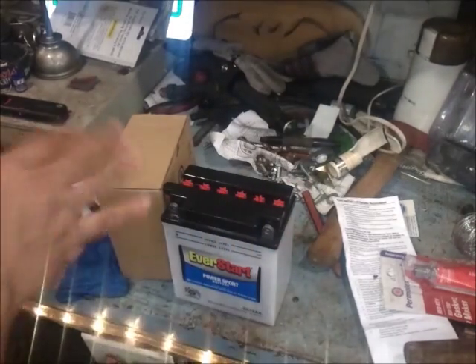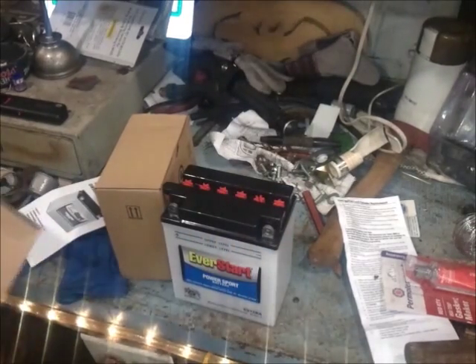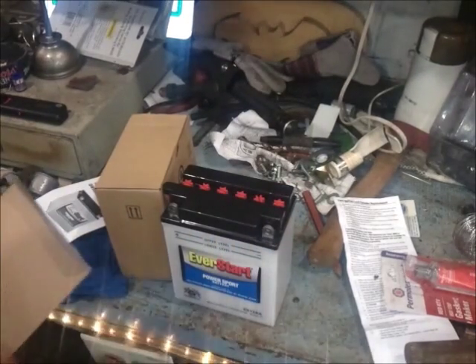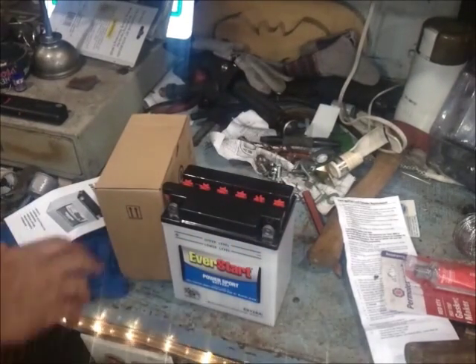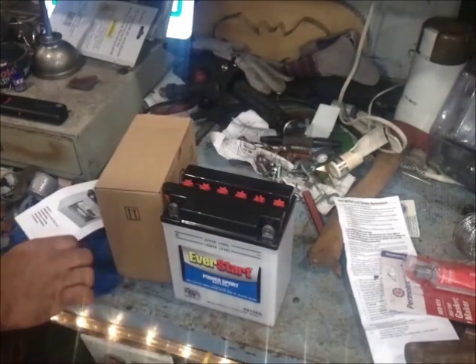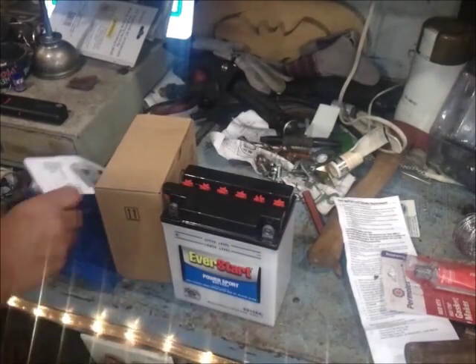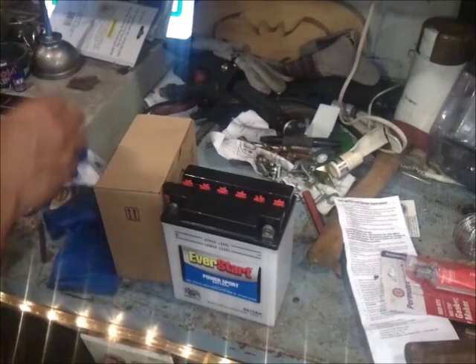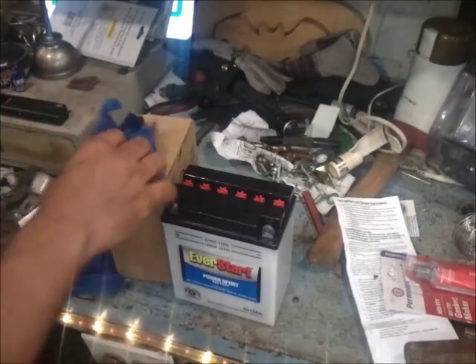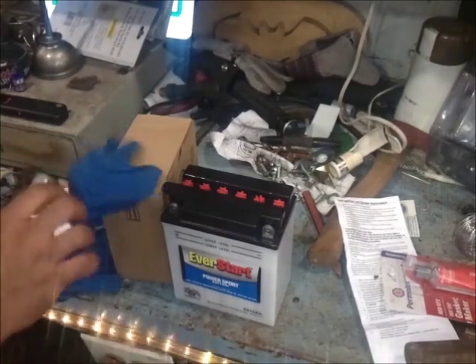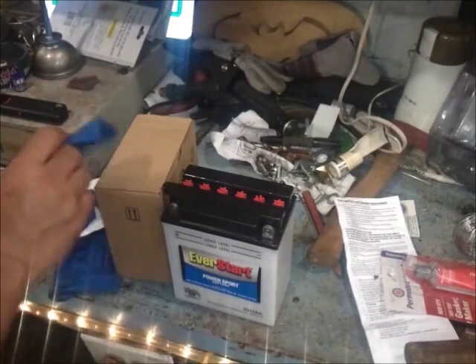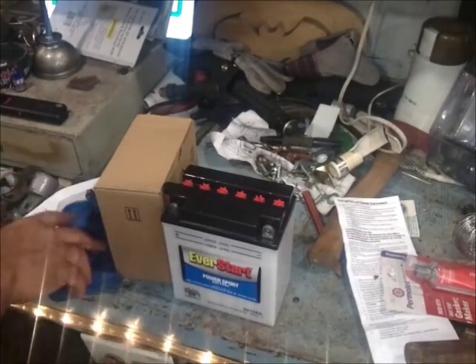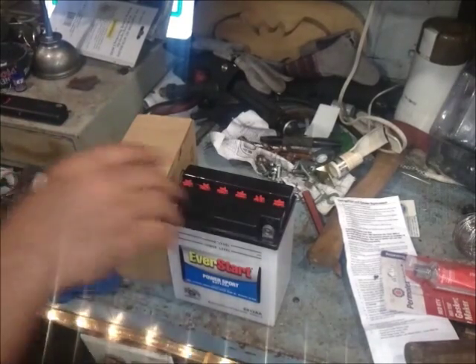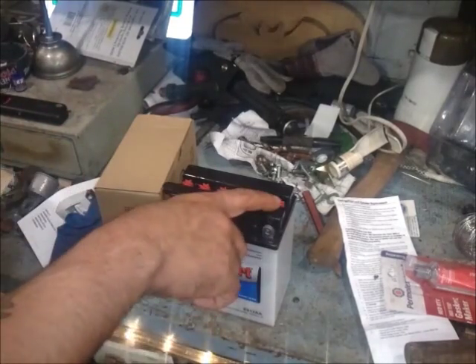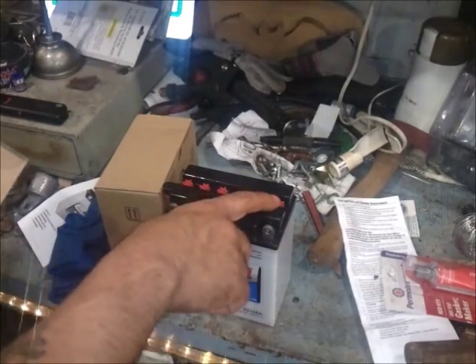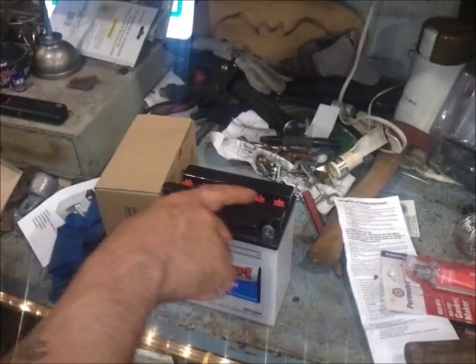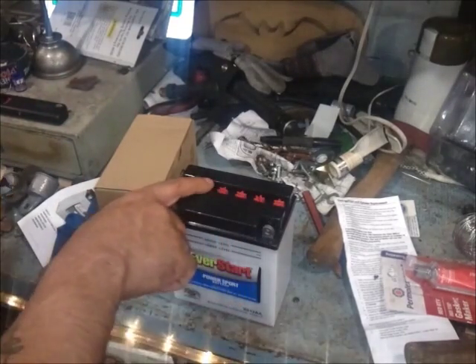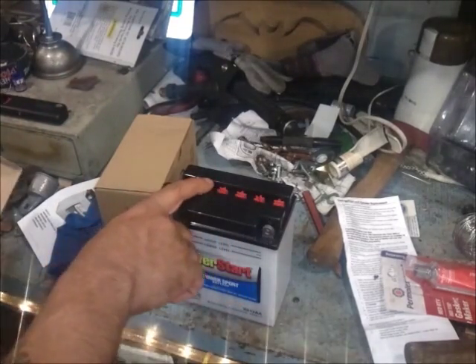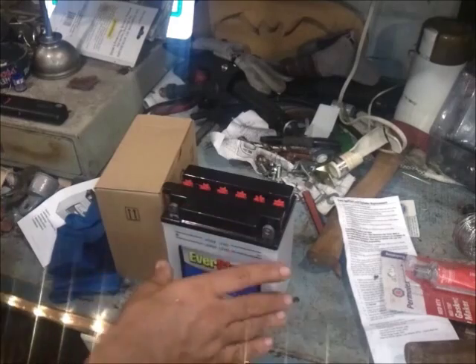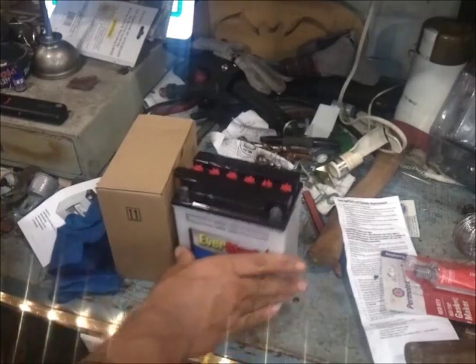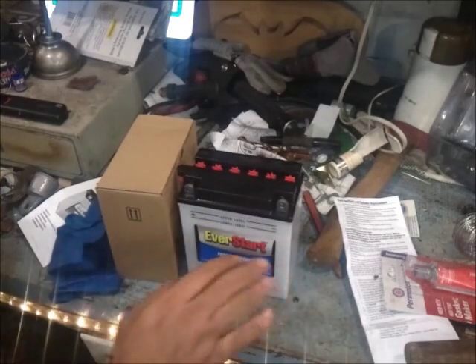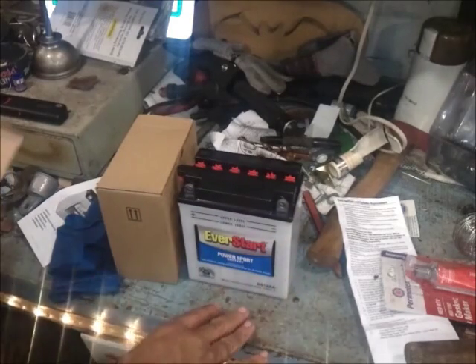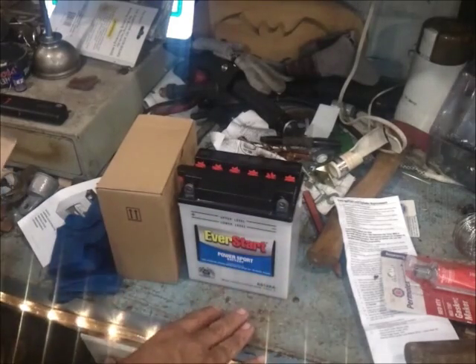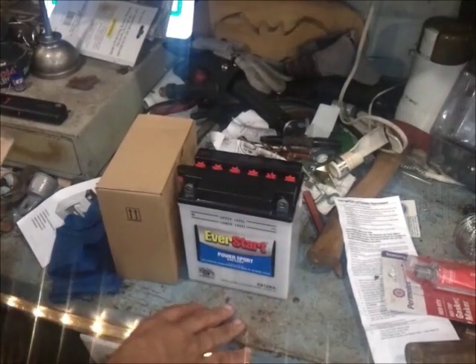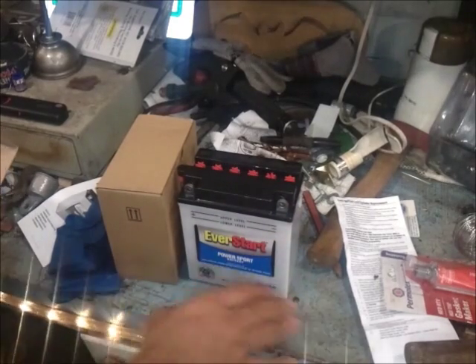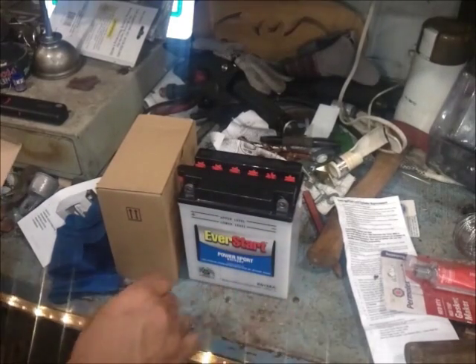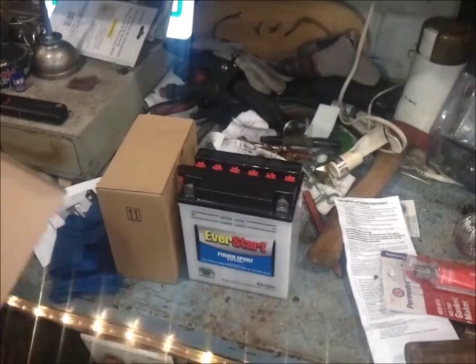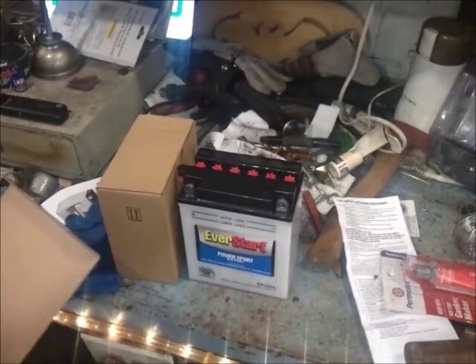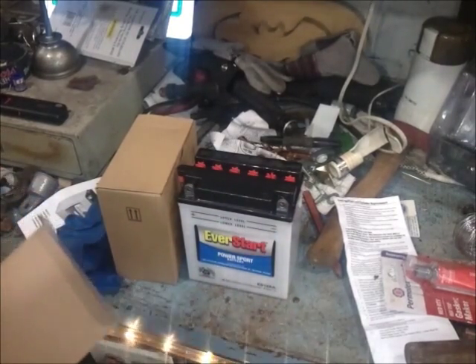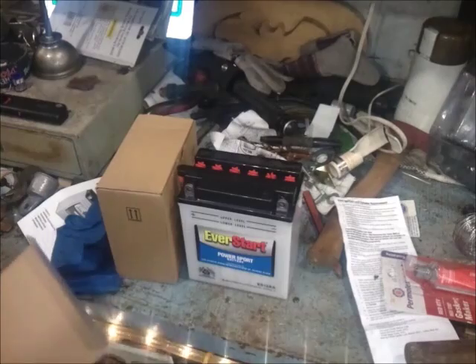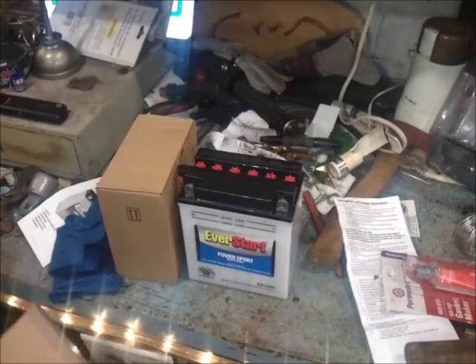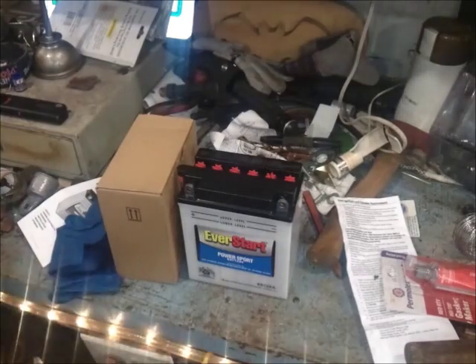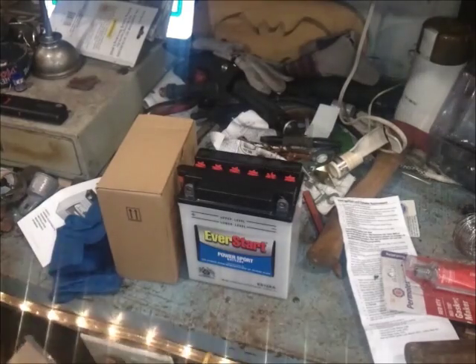Give me one second guys — these gloves are pretty thick. I'll go ahead and put on my gloves. I'm going to go ahead and open up all these red caps. We'll go ahead and stick them right here on the bench nice and neat so we're not going to lose anything, and we'll go ahead and get ready to get started.